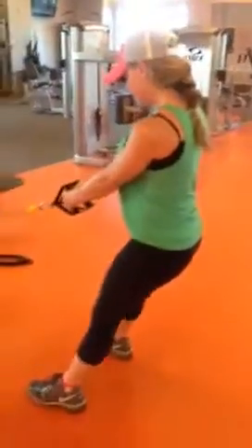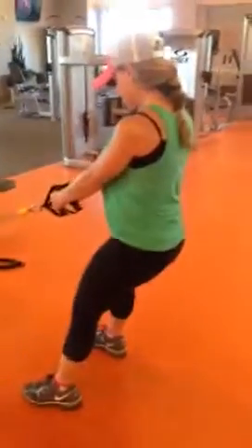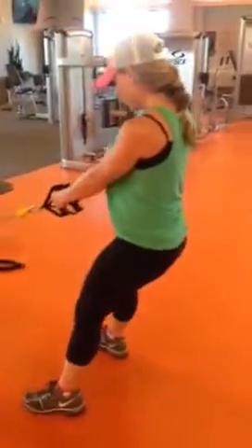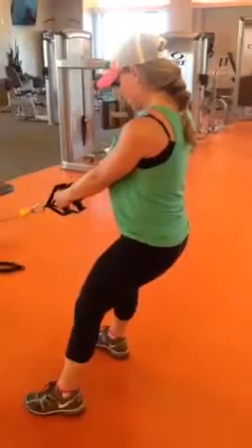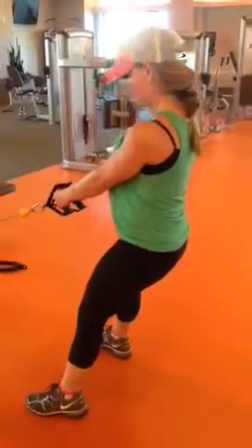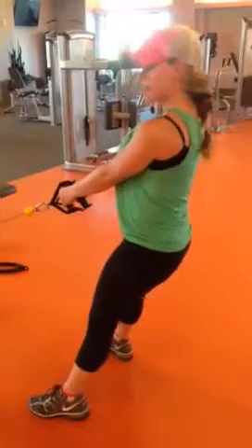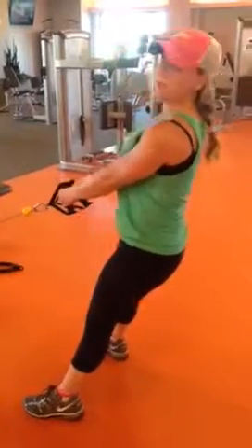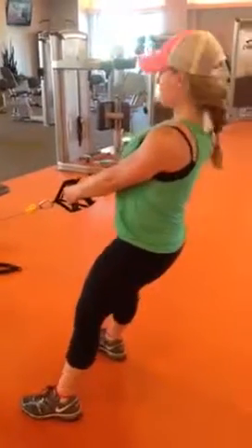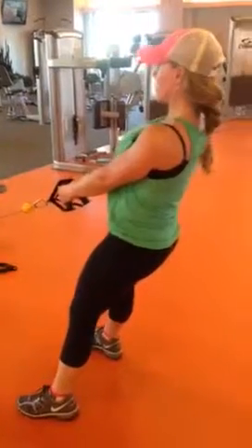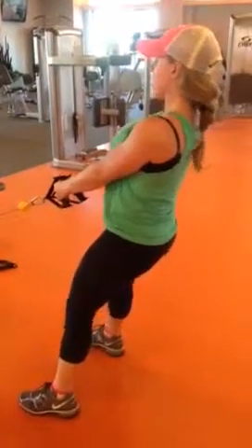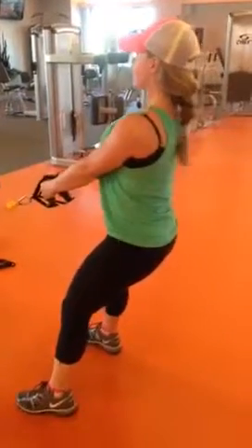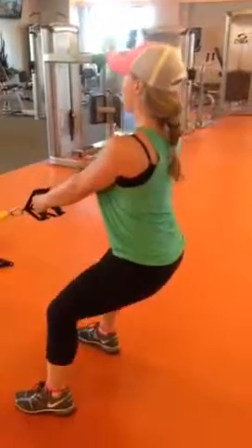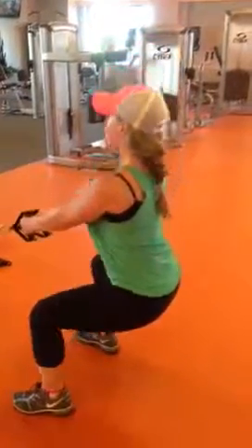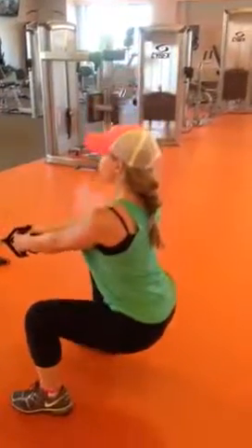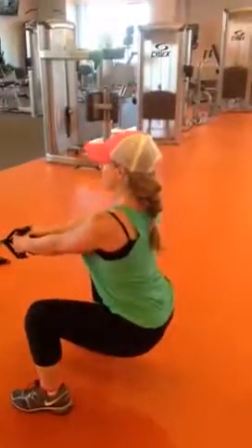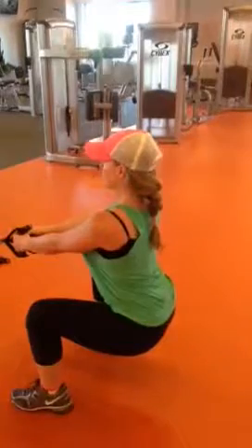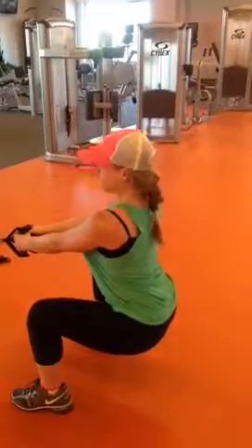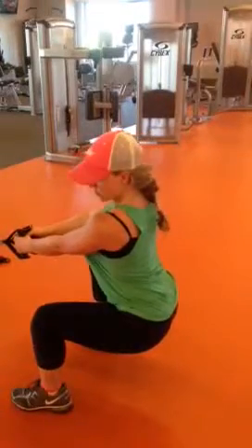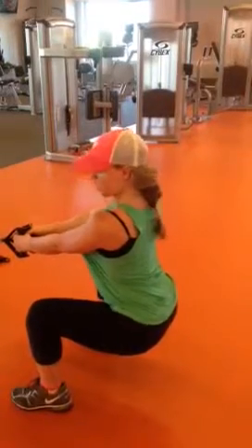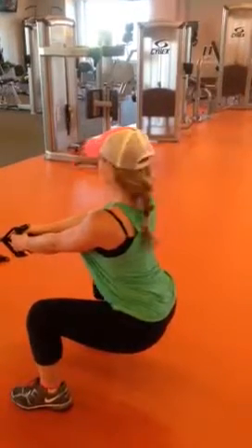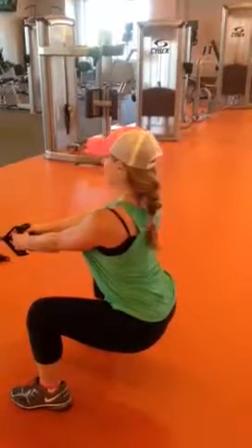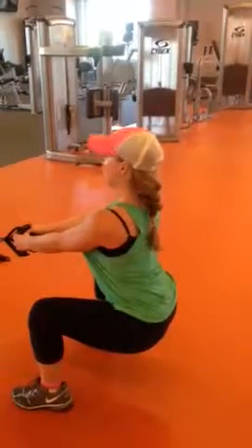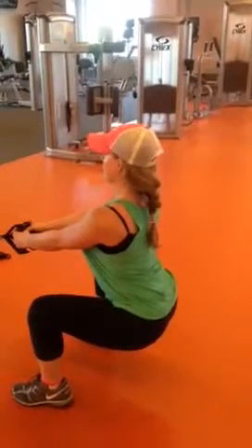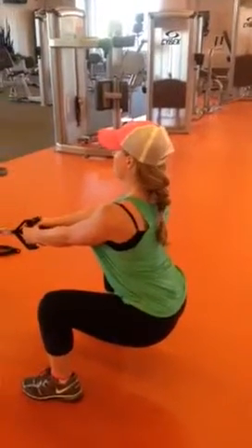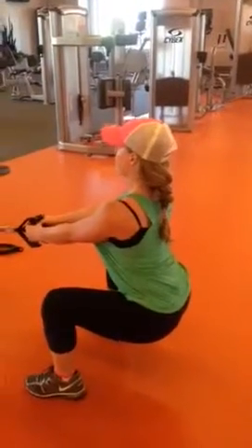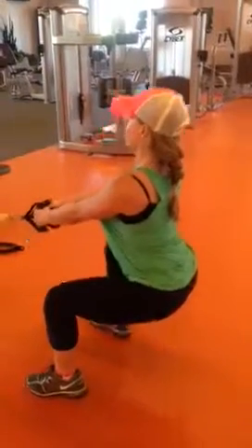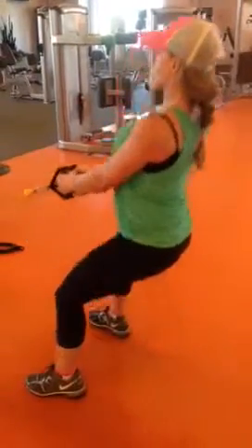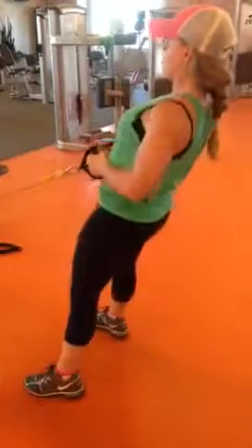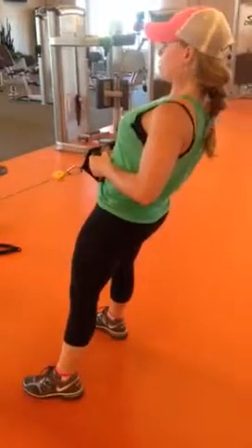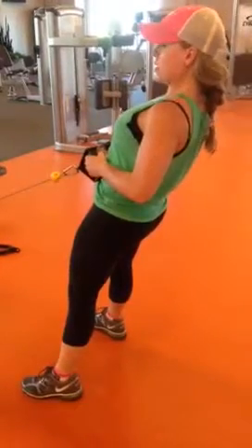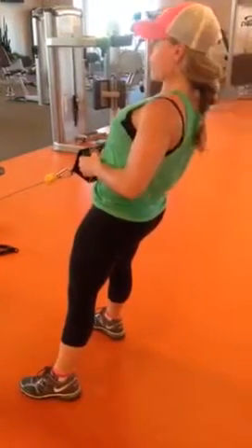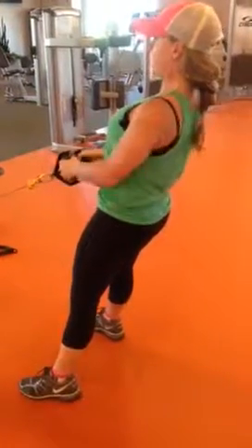From the standing position, make sure your feet are out 10 to 15 degrees. From there, you're going to squat down. Keep your spine nice and straight. Your knees are going out towards your forefoot, and as you stand, you're going to drag through your heels, squeeze your glutes, and pull your arms in.